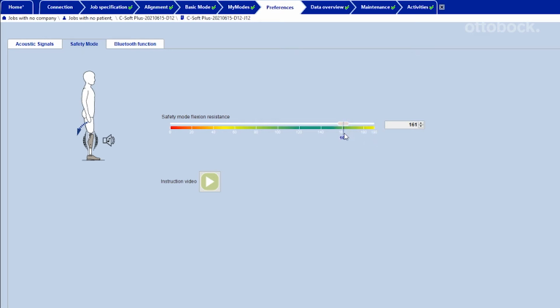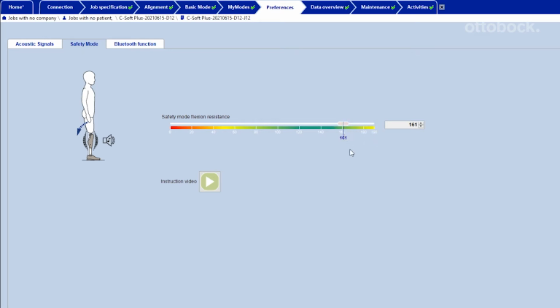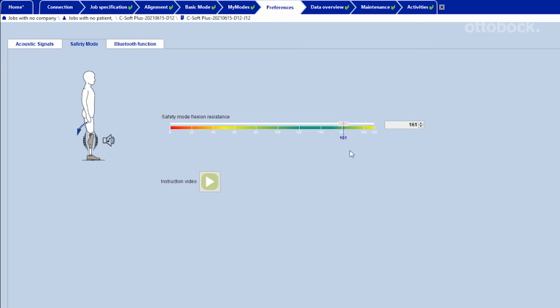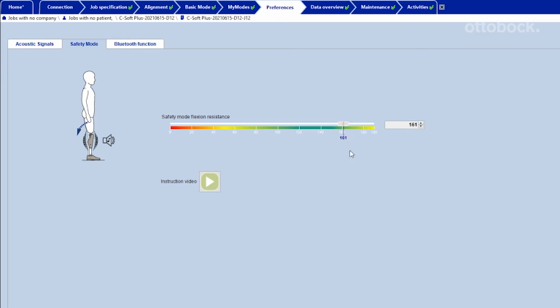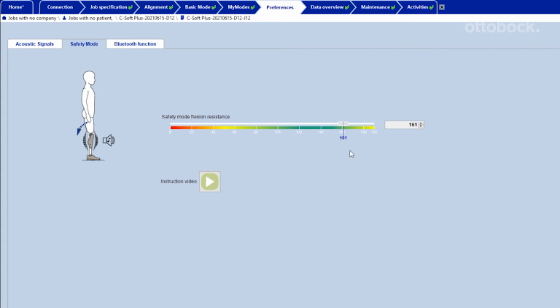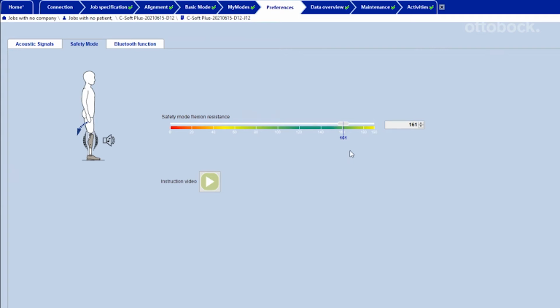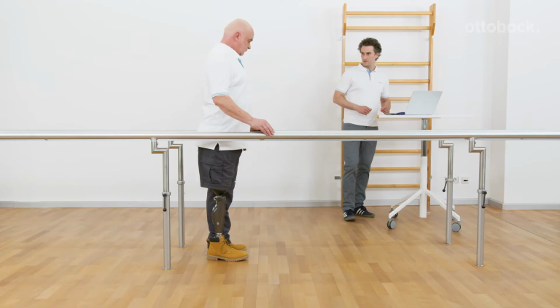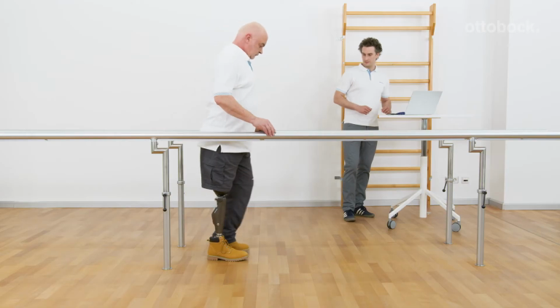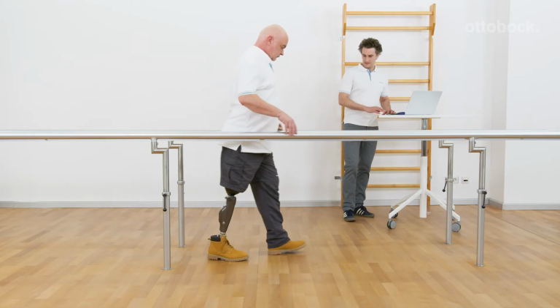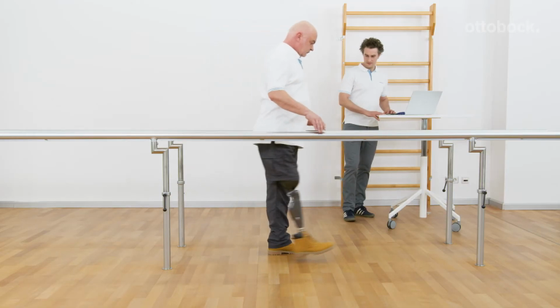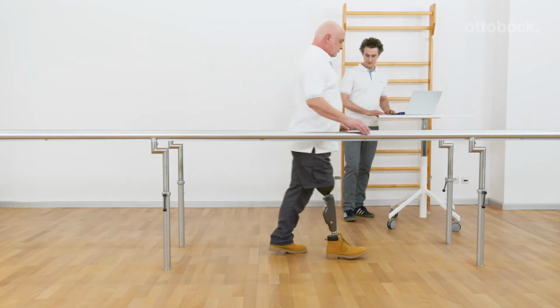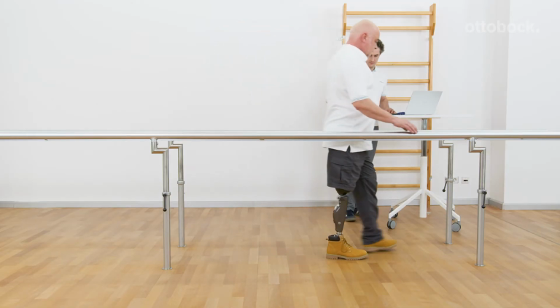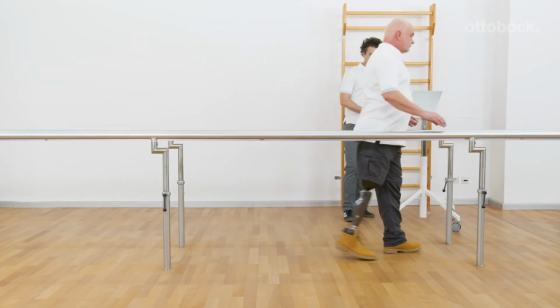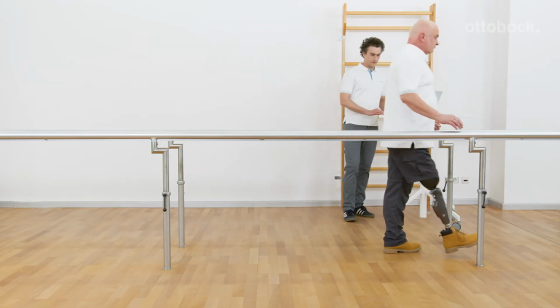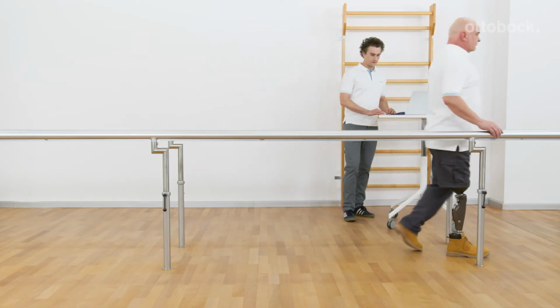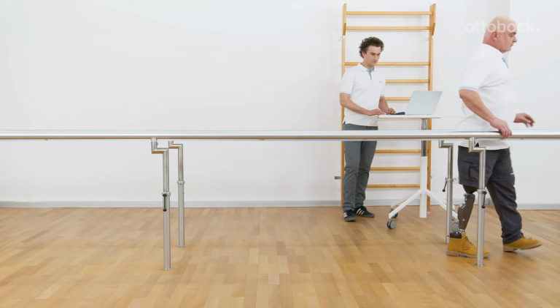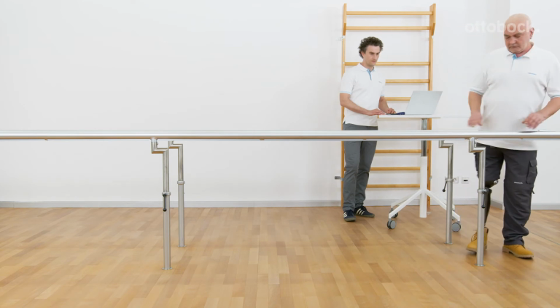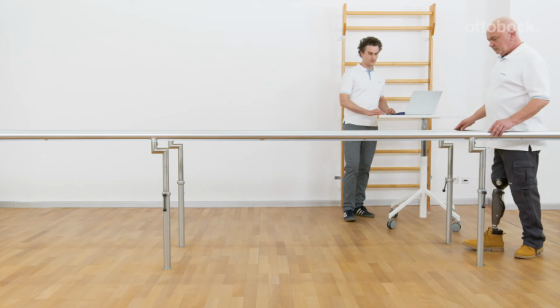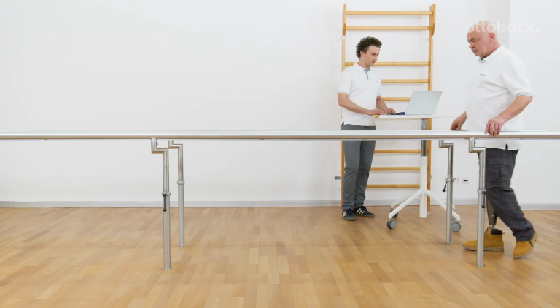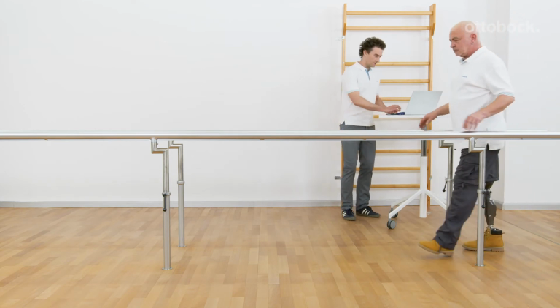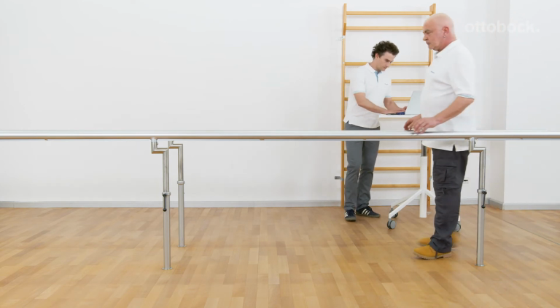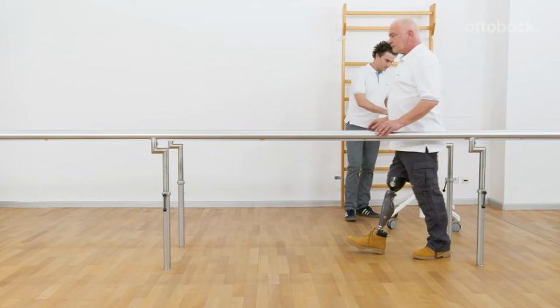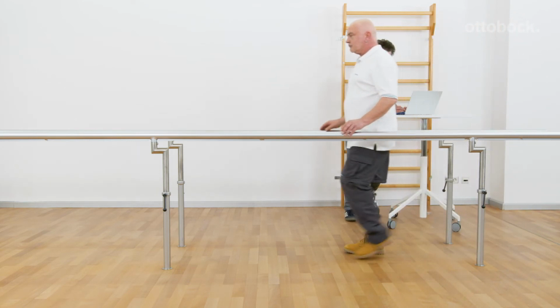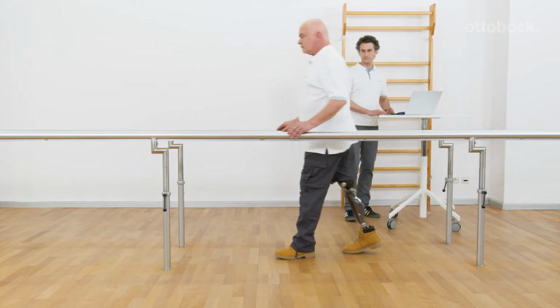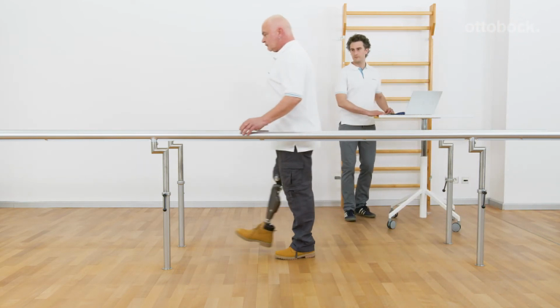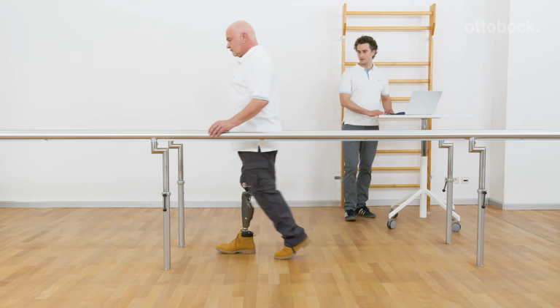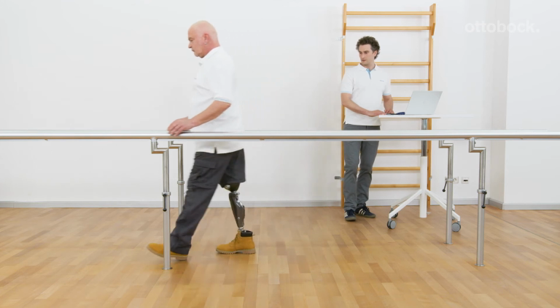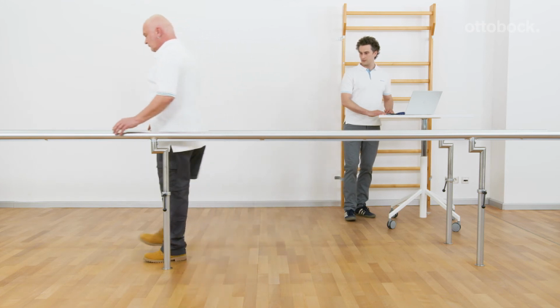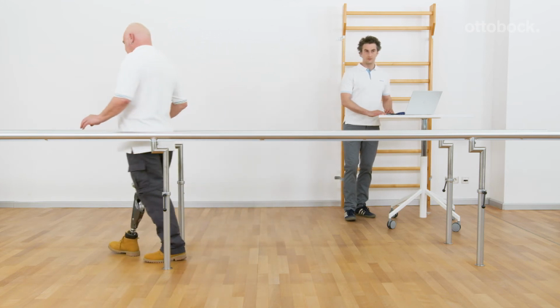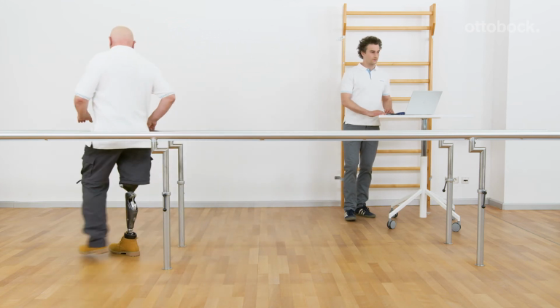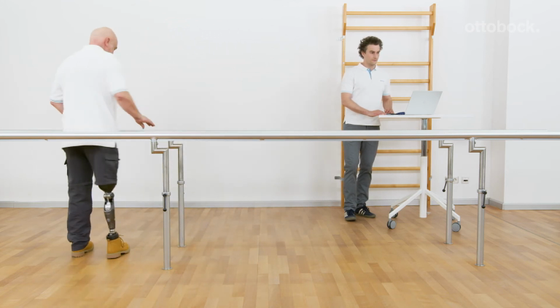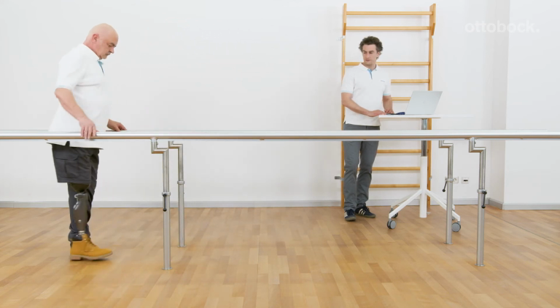In the standard setup, the adjustment value for the stance flexion resistance is also used for the safety mode. As a stance release is not available in safety mode, there are restrictions in walking, as a swing-through is not possible.